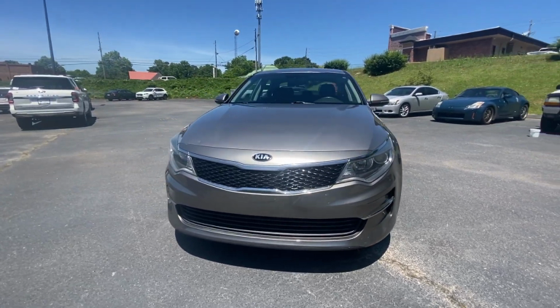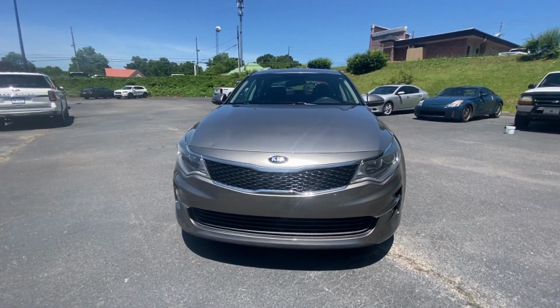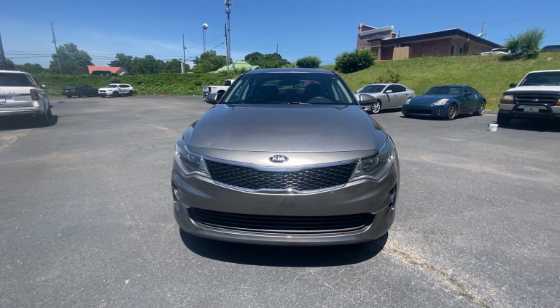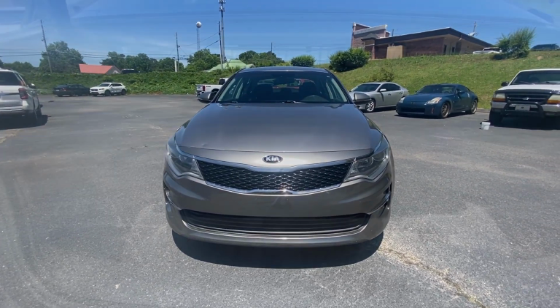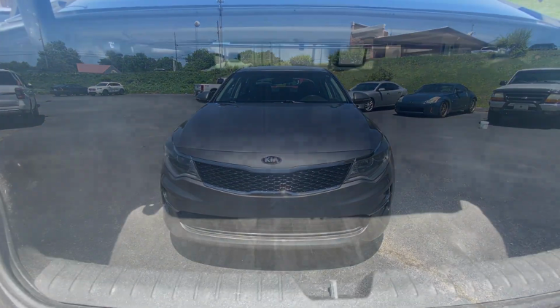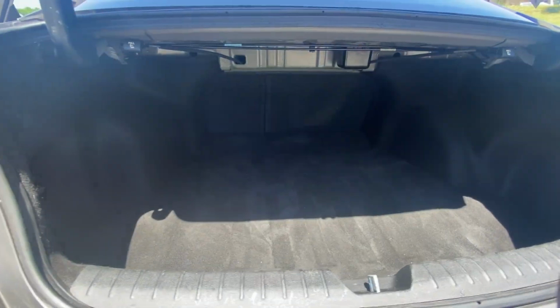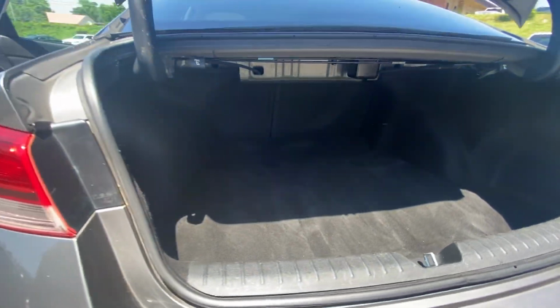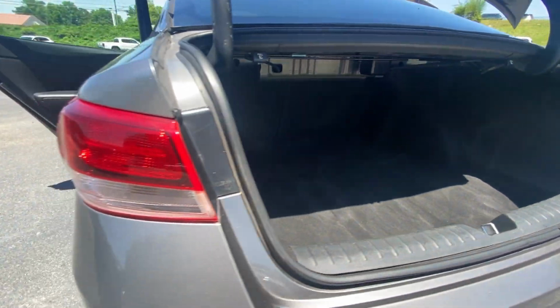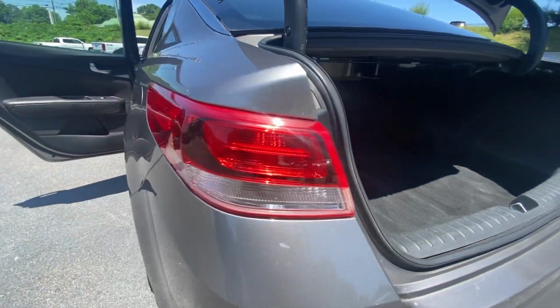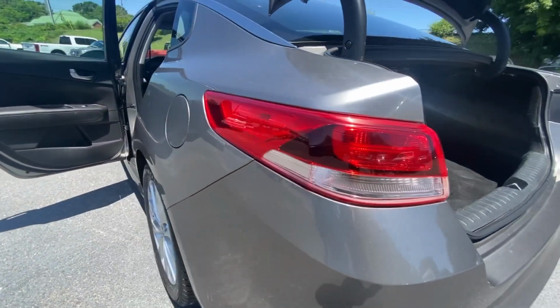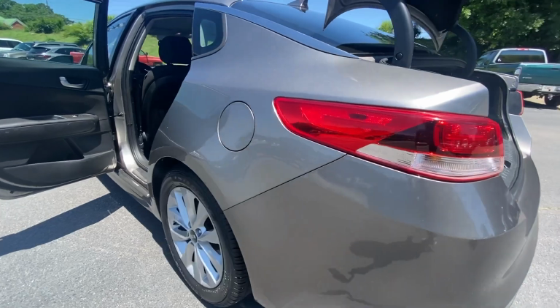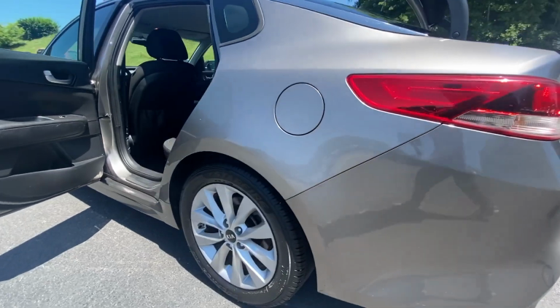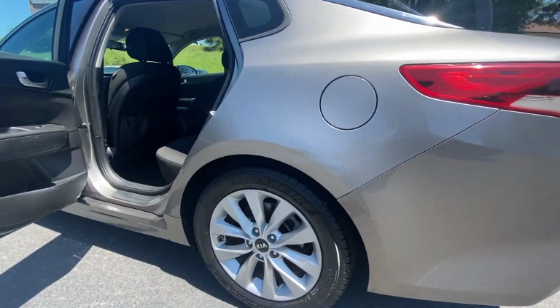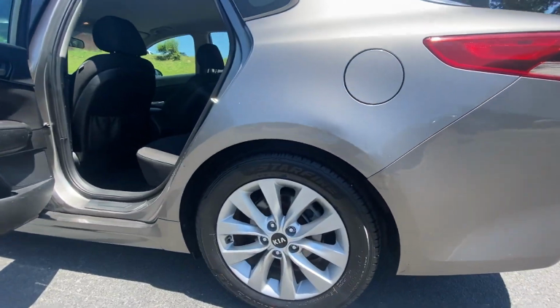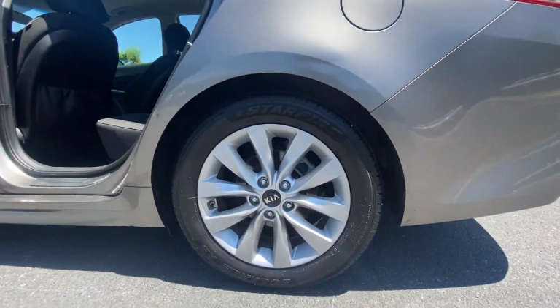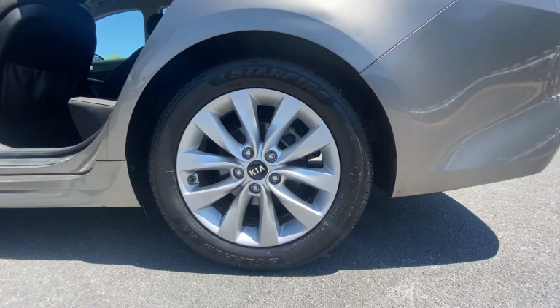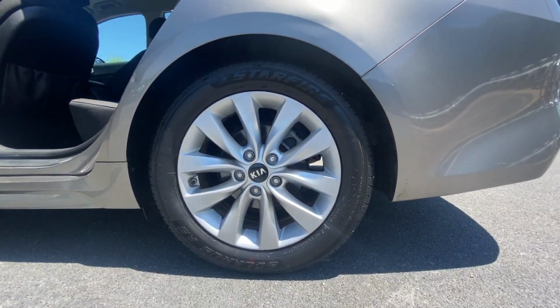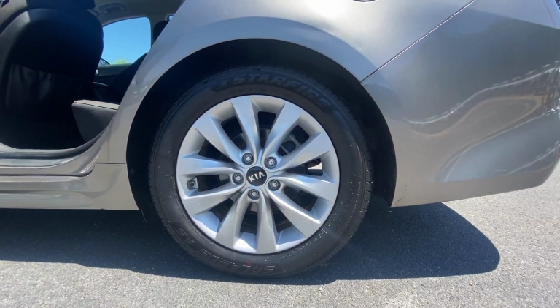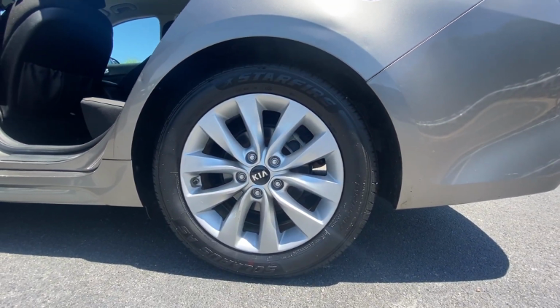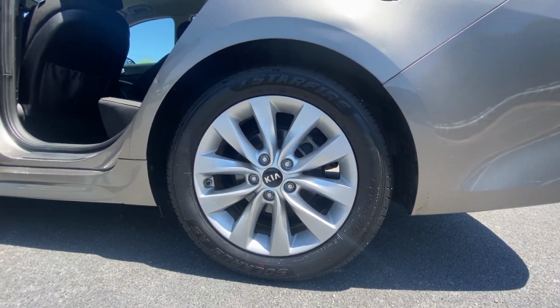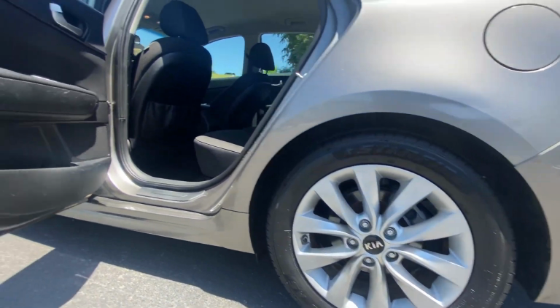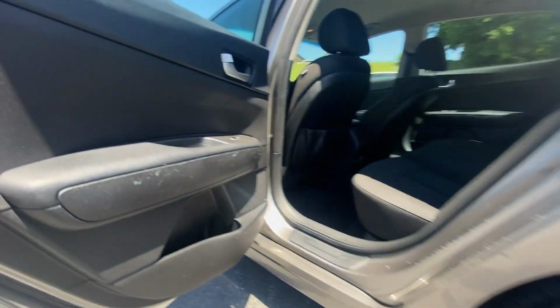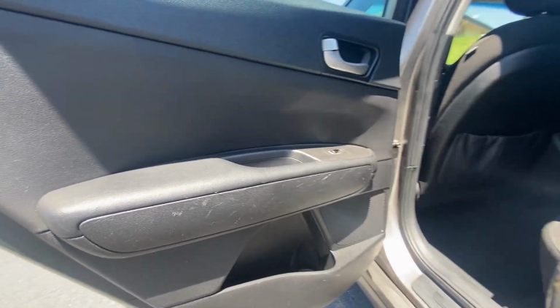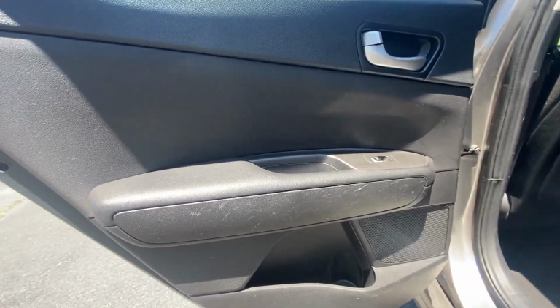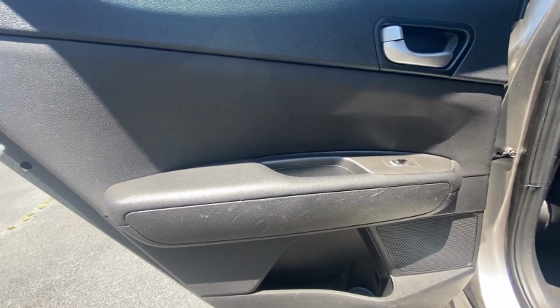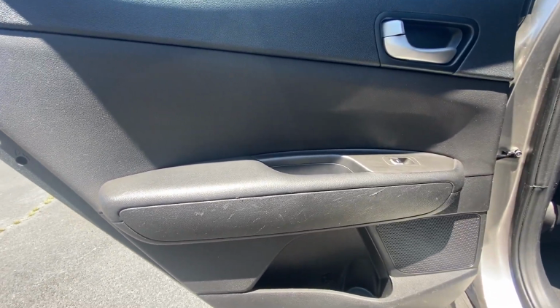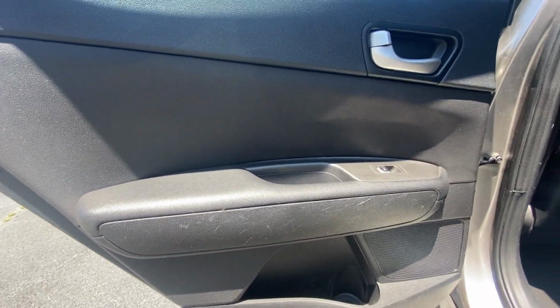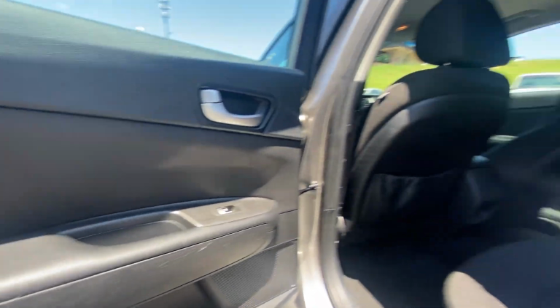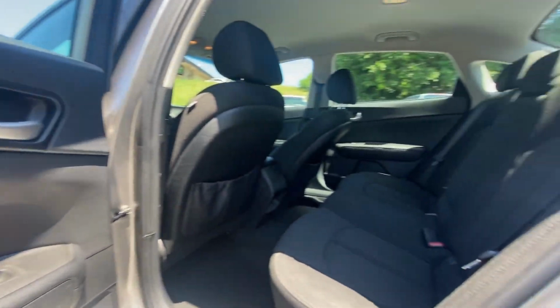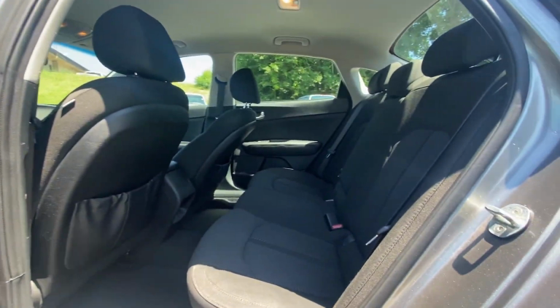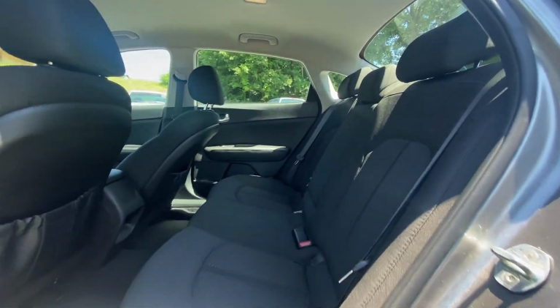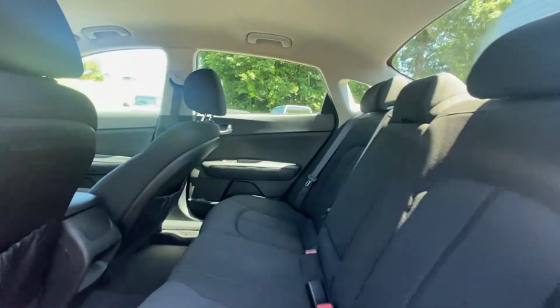Apple CarPlay and/or Android Auto, keyless entry, satellite radio, backup camera, aluminum wheels, steering wheel audio controls, Bluetooth, alarm, electronic stability control, and intermittent wipers.